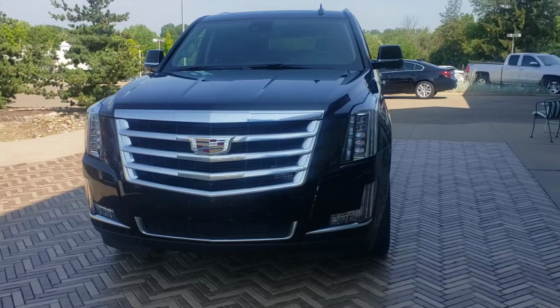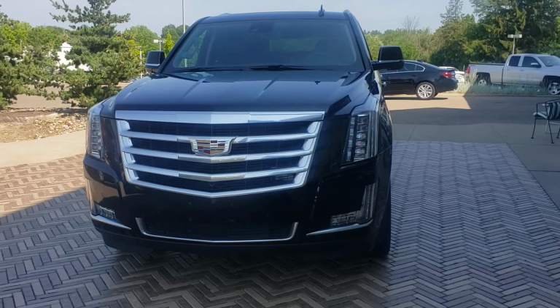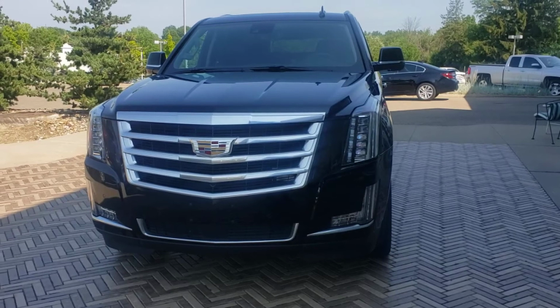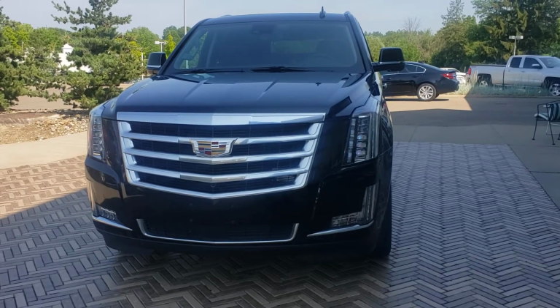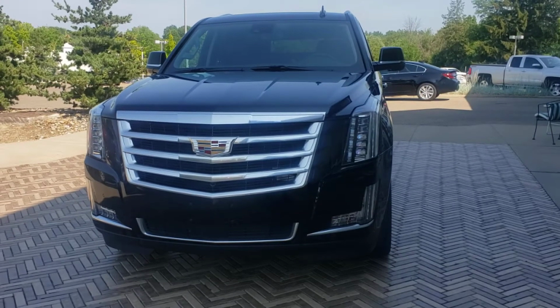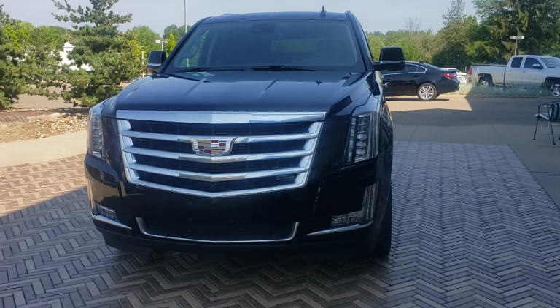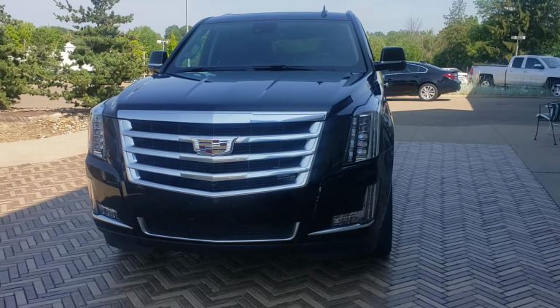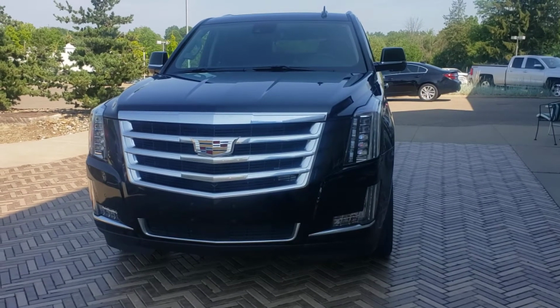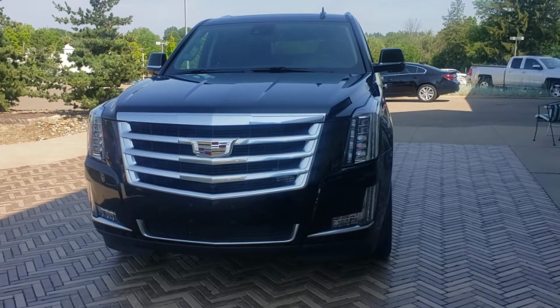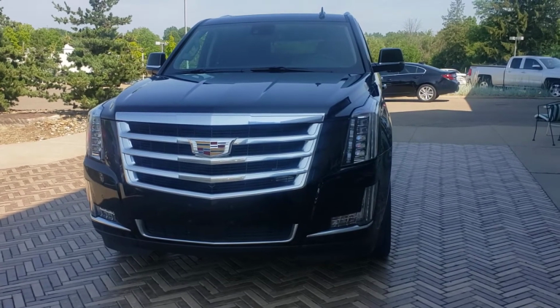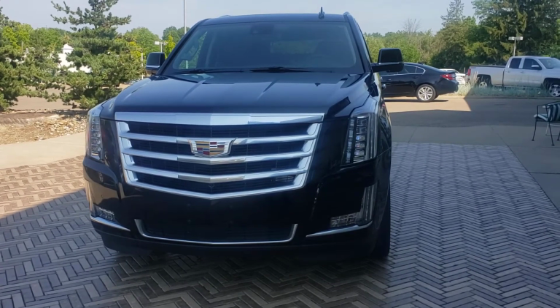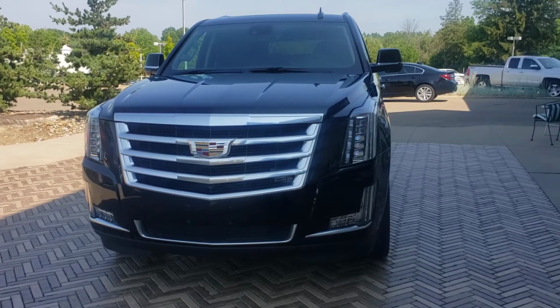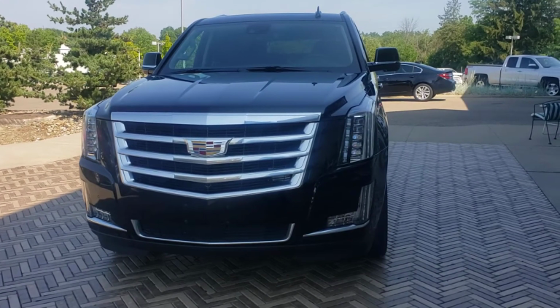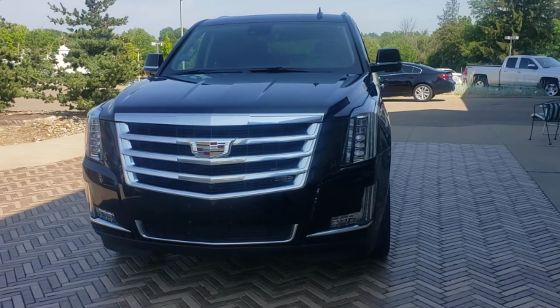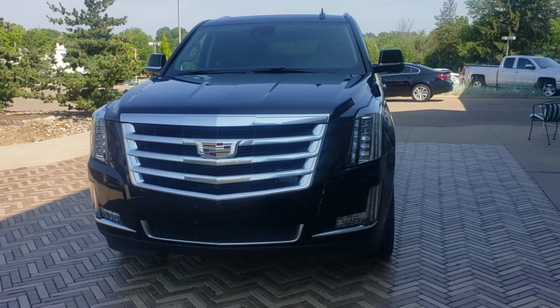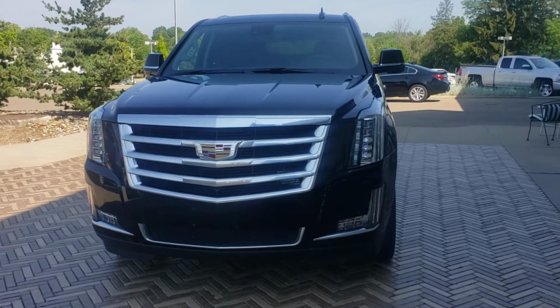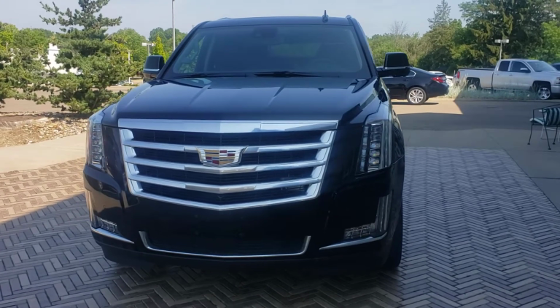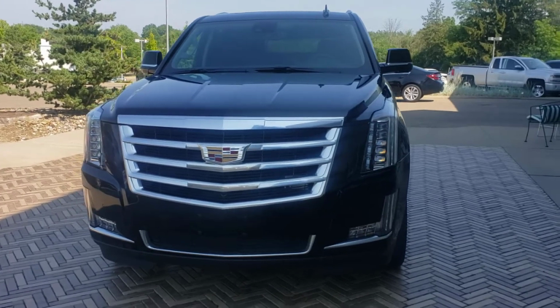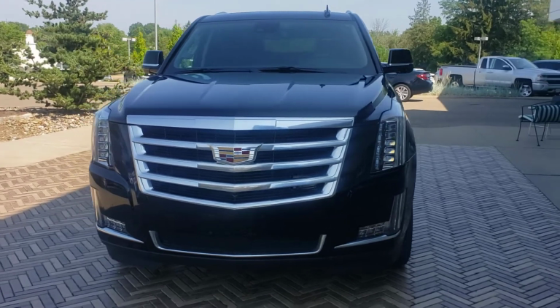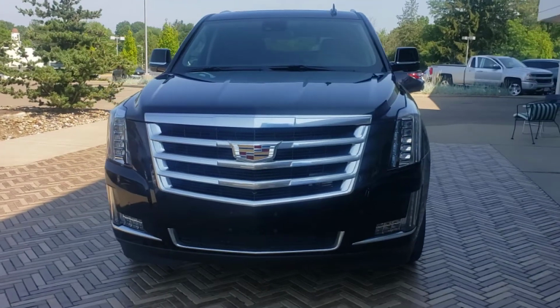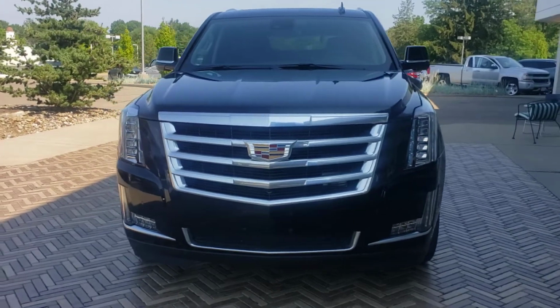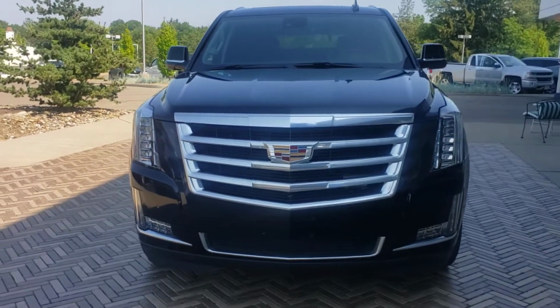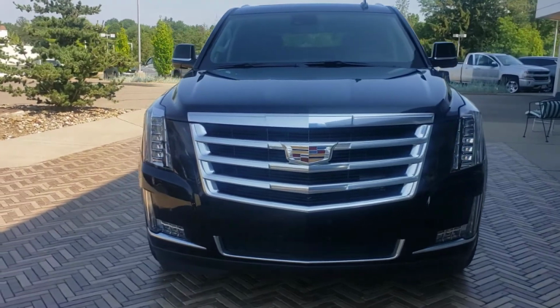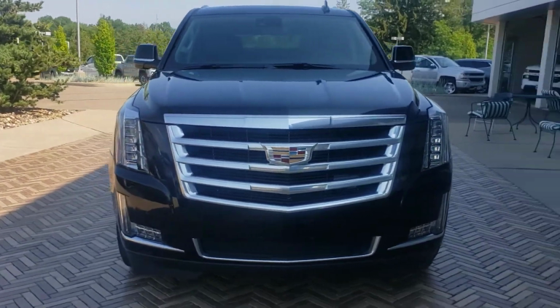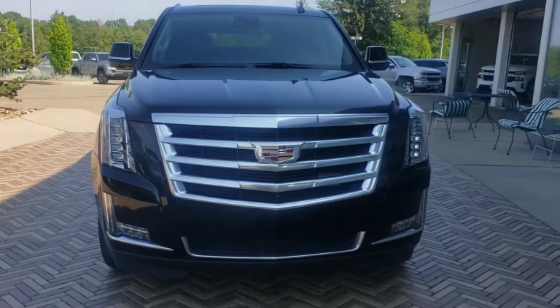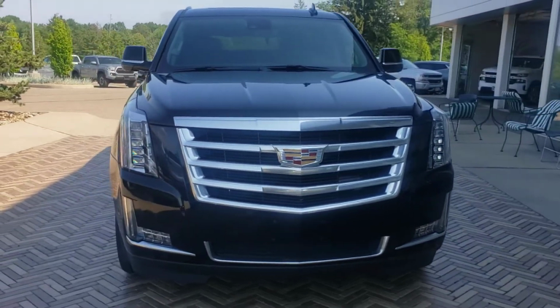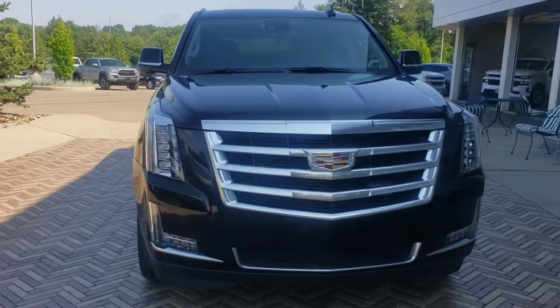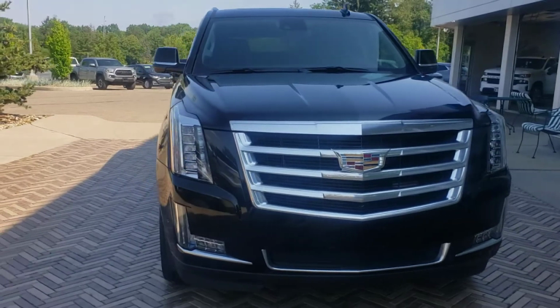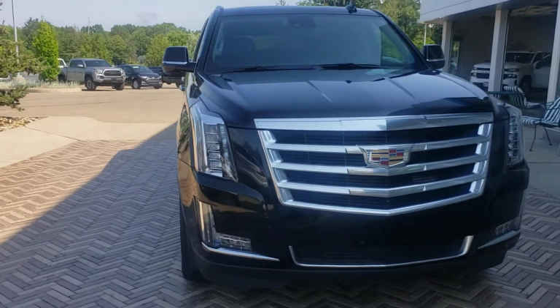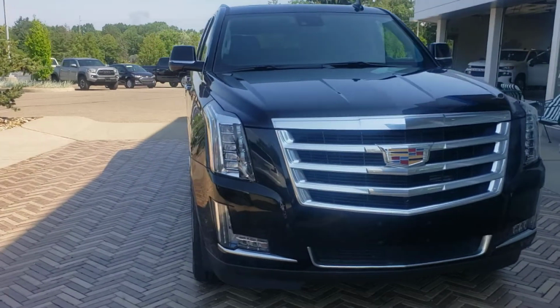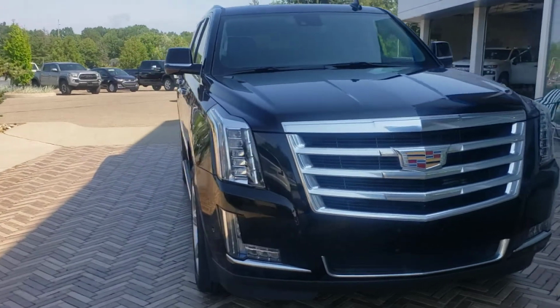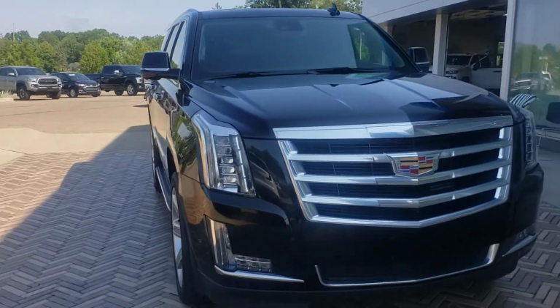Hey Monica, it's Sarah from Lavery Automotive. I told you I would send you a video here of all the updates. I'm sorry it took longer than expected. When I went to go do it the other day, I noticed that they had not touched up a couple scratches, so I sent it back to the body shop.